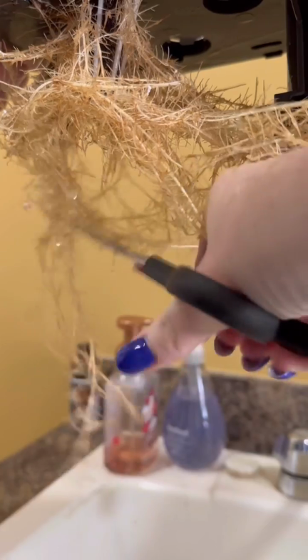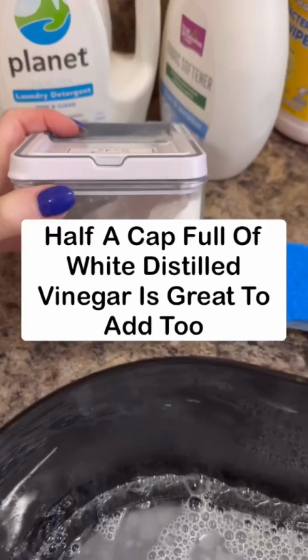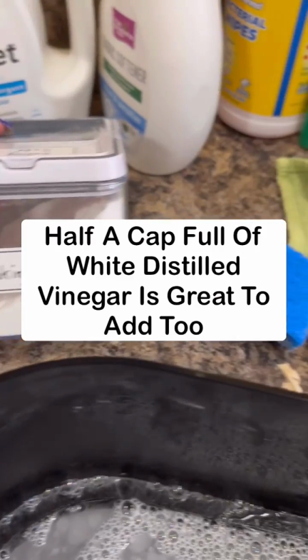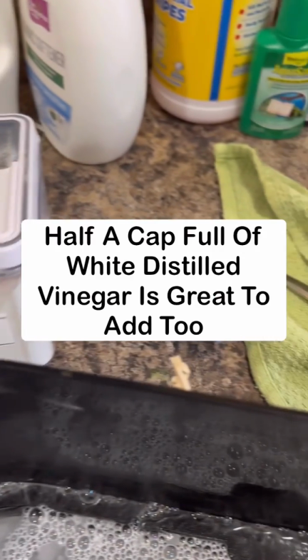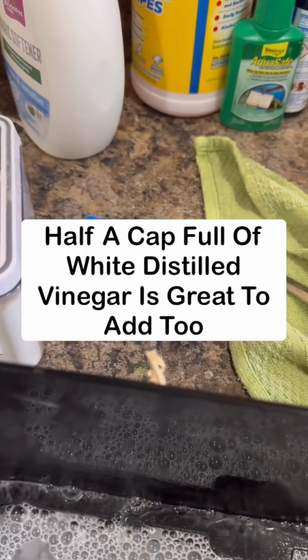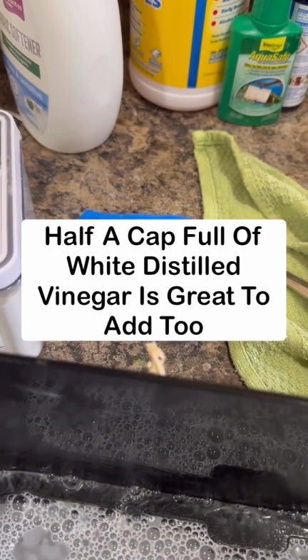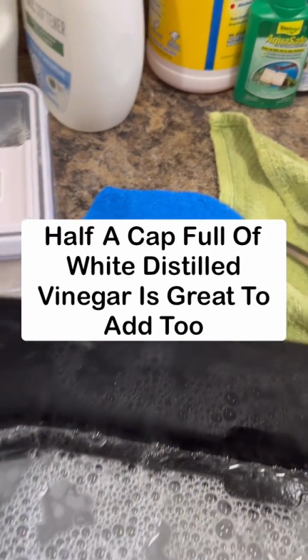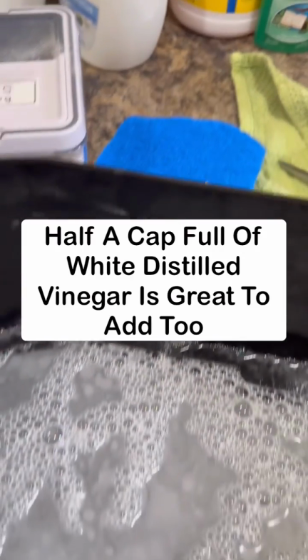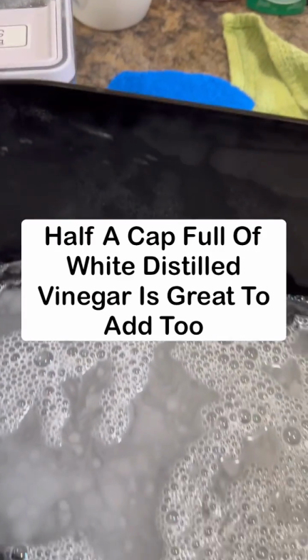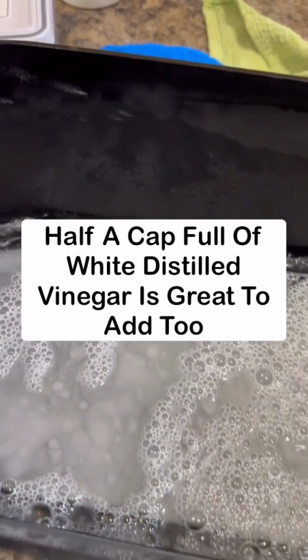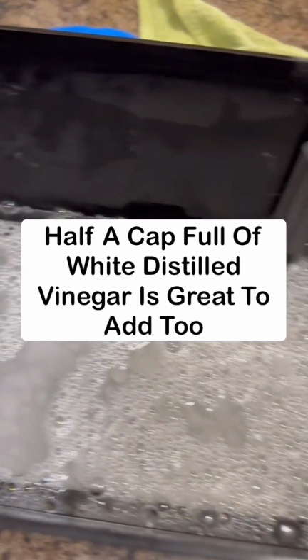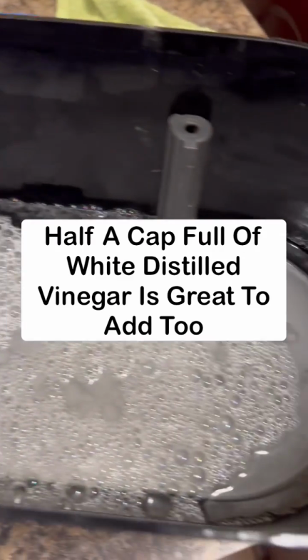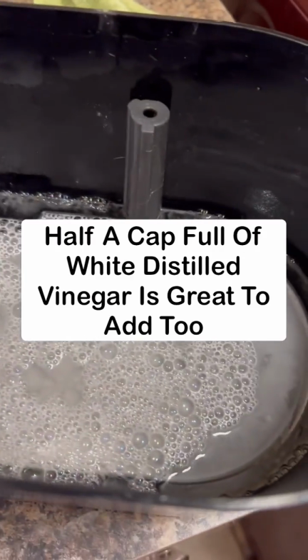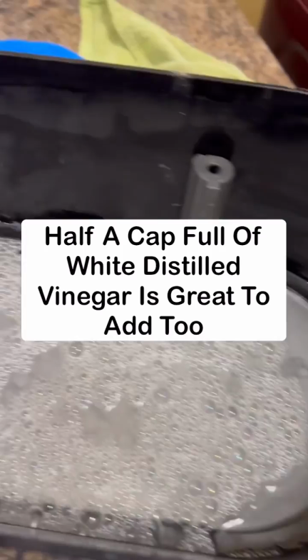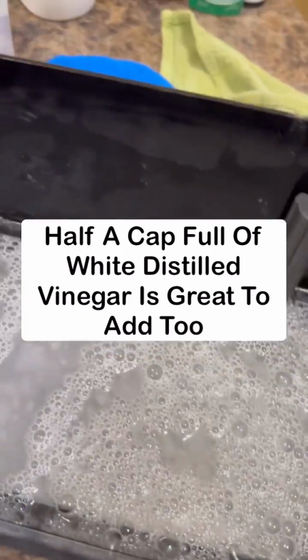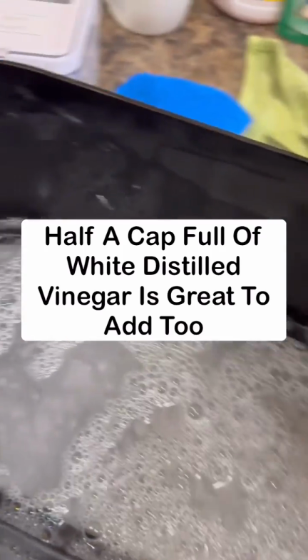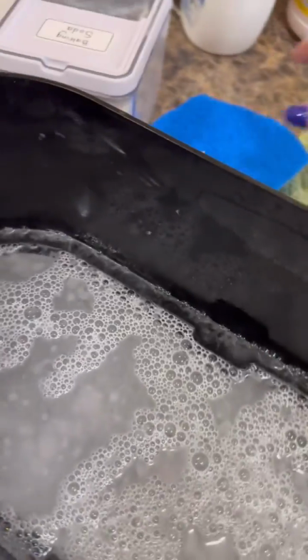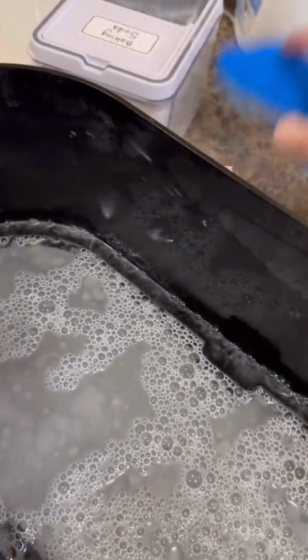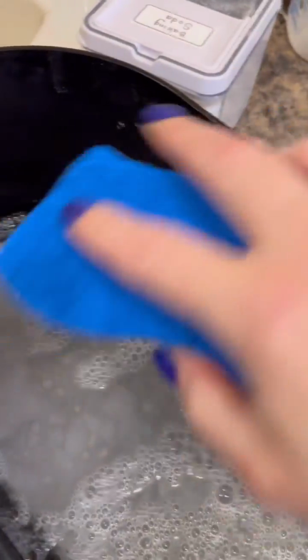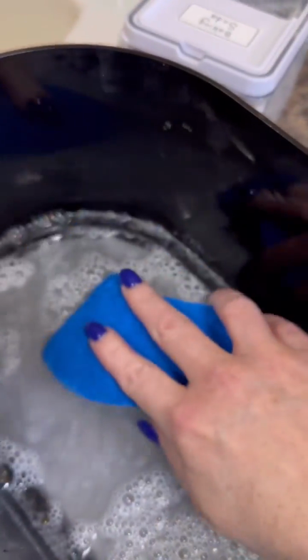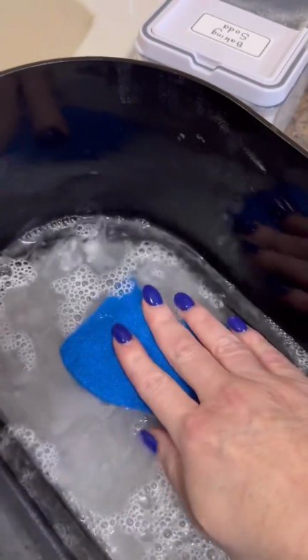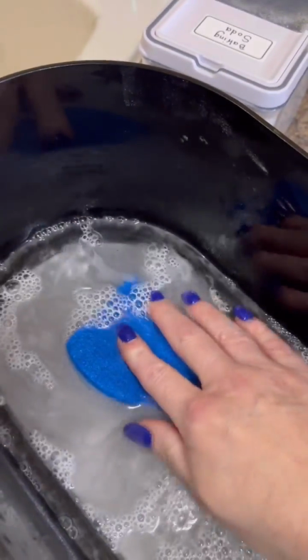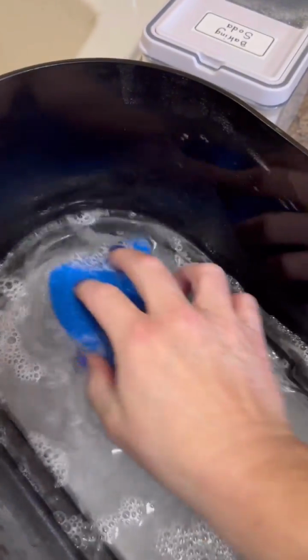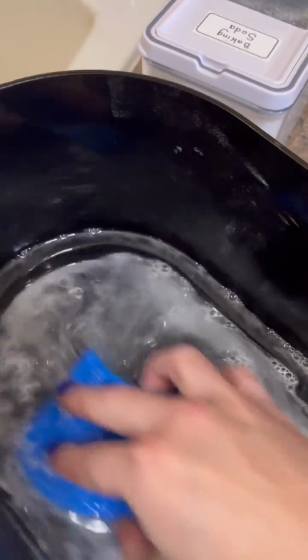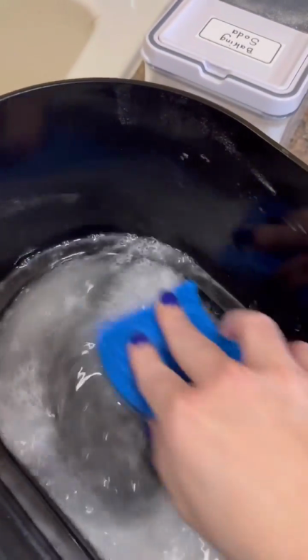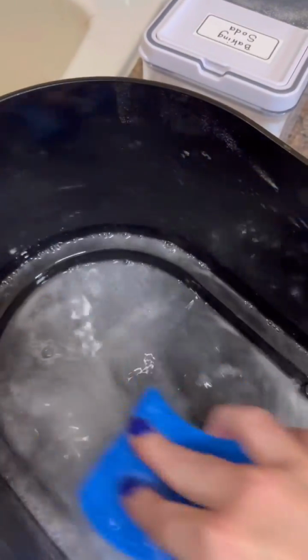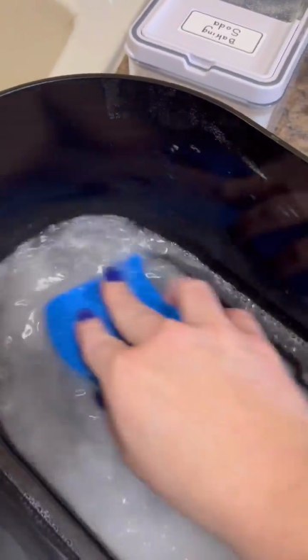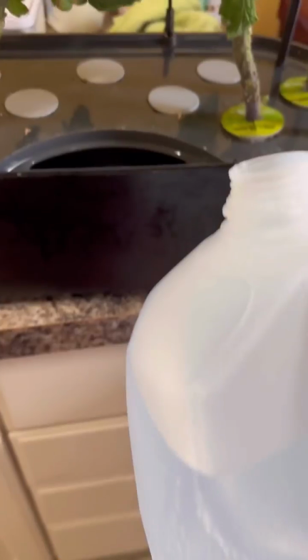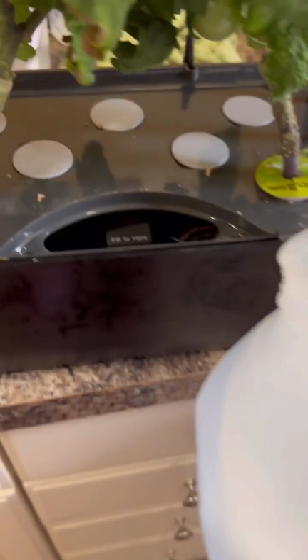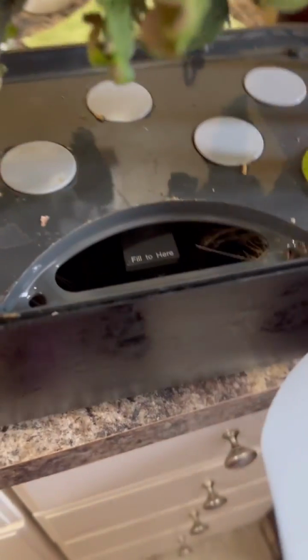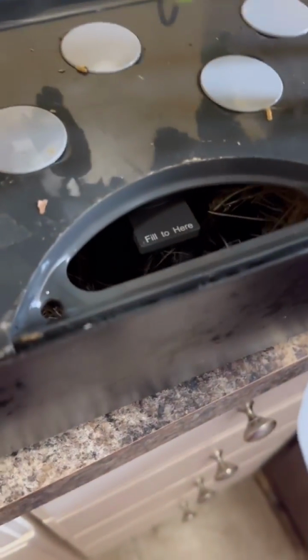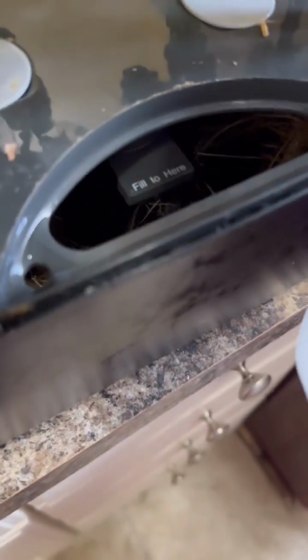I use a light dusting of baking soda and just water, and I scrub everything out really well with a dedicated sponge just for doing this. I rinse it very well and it makes sure I have no issues.